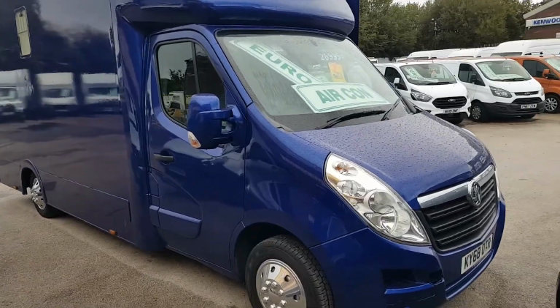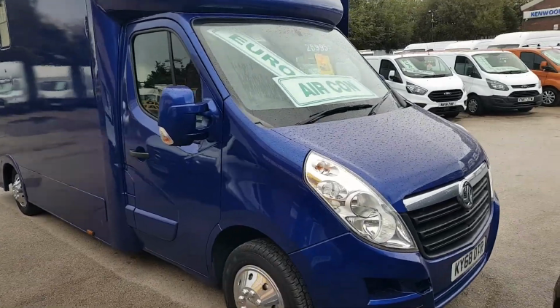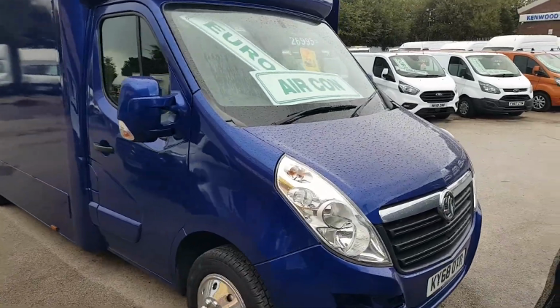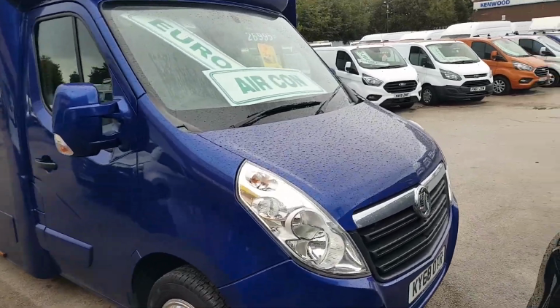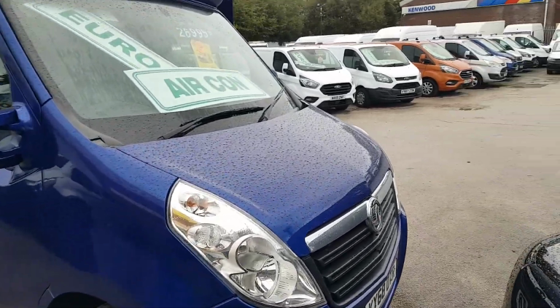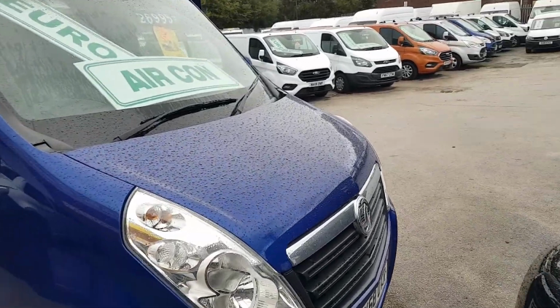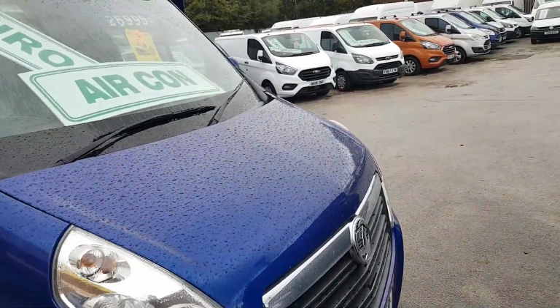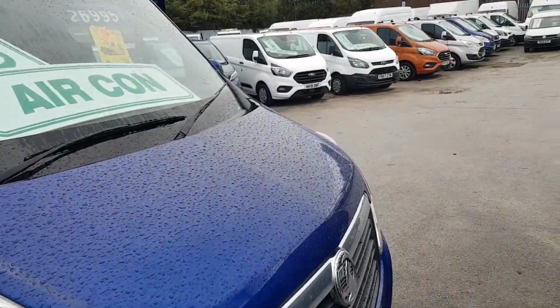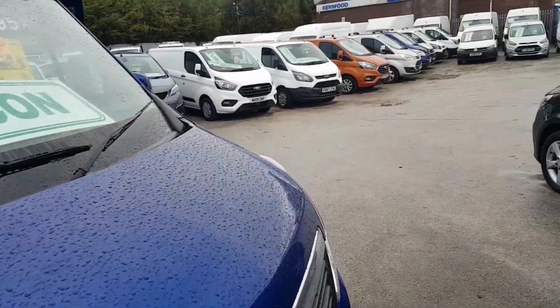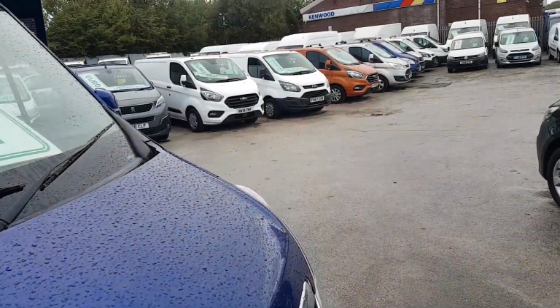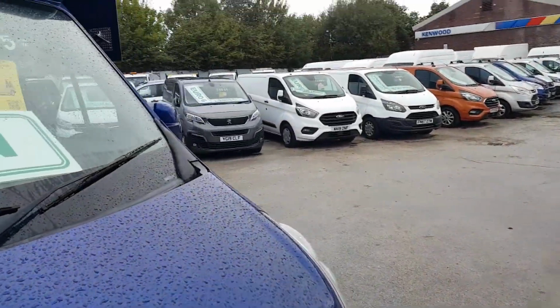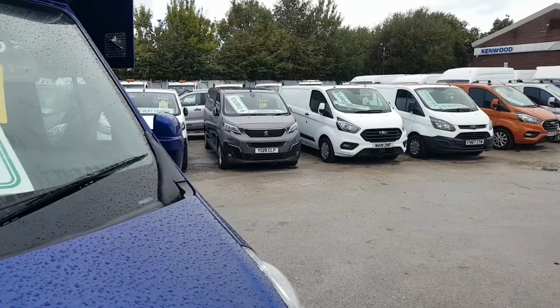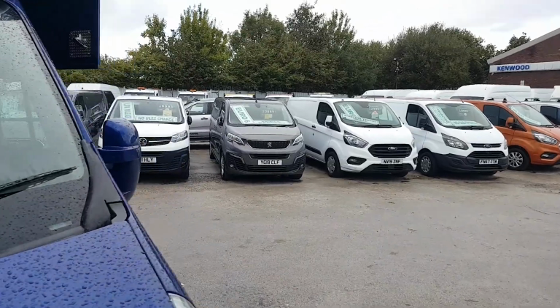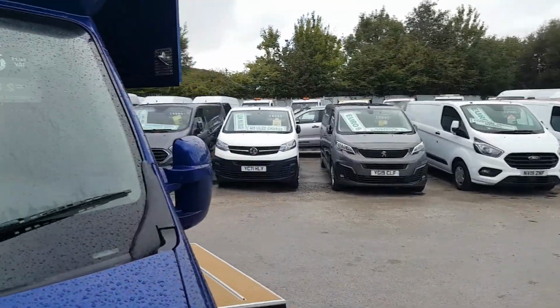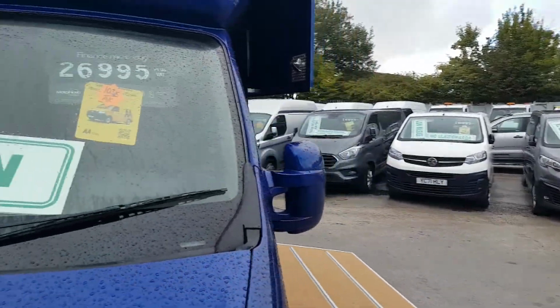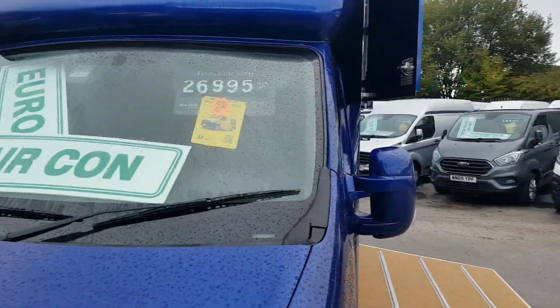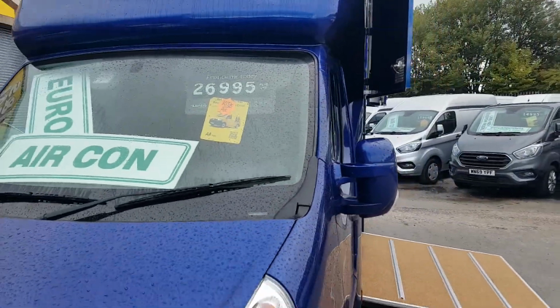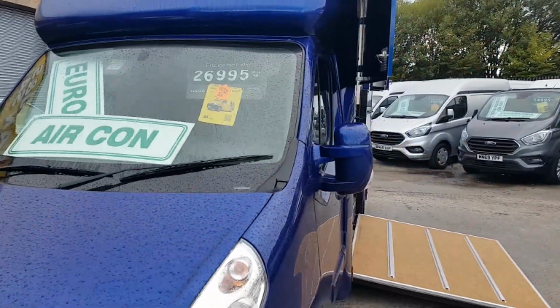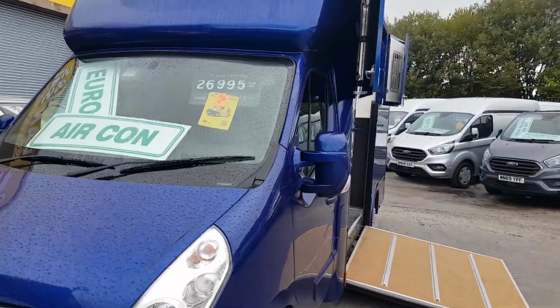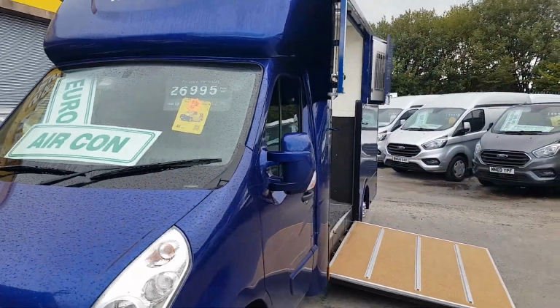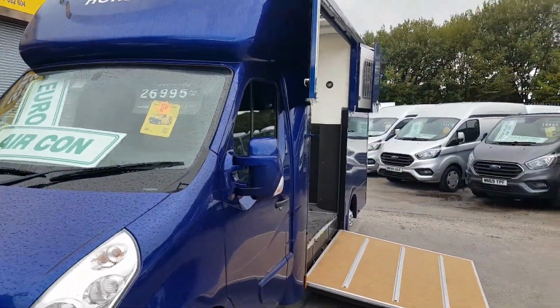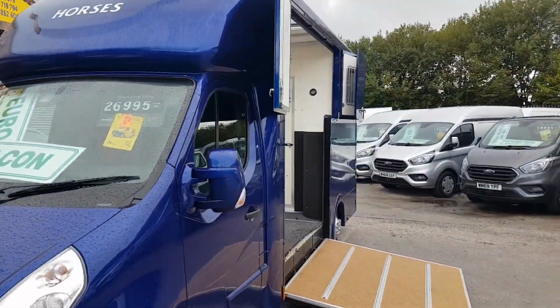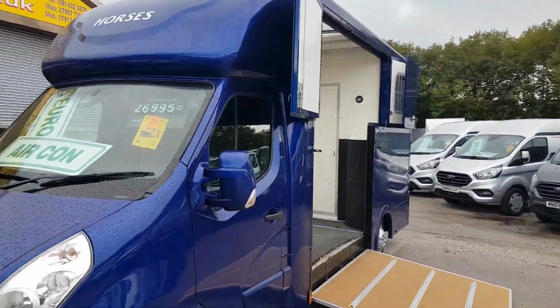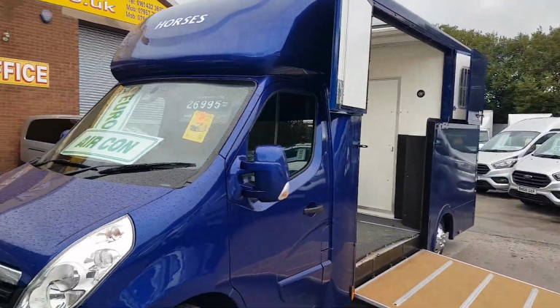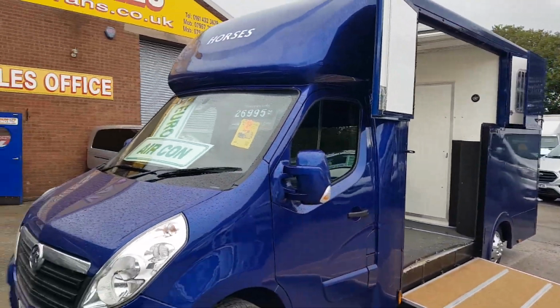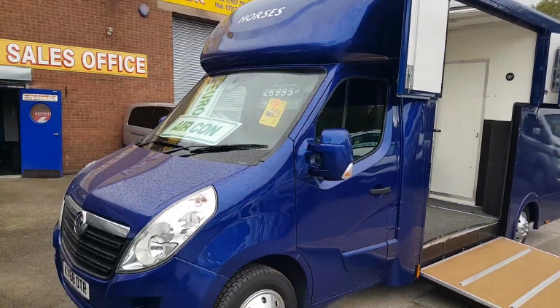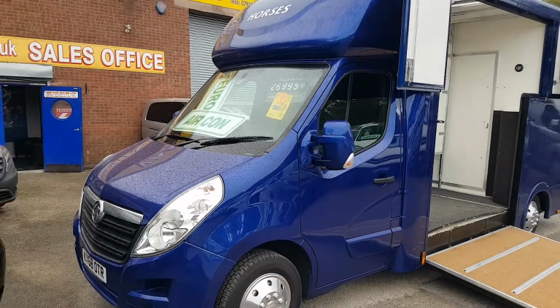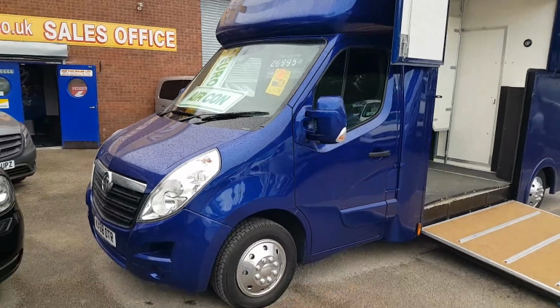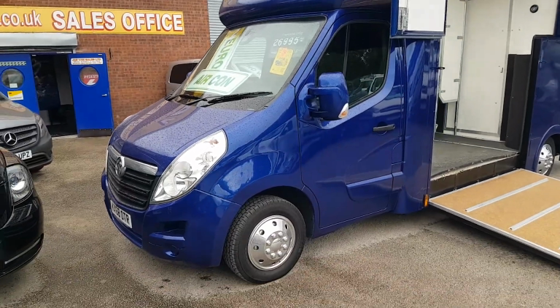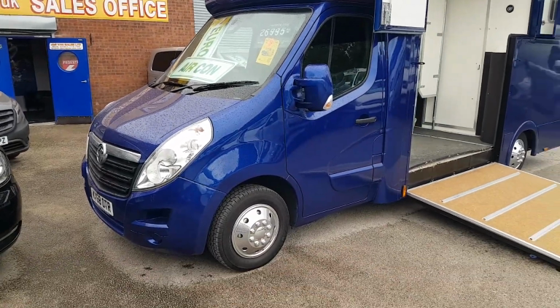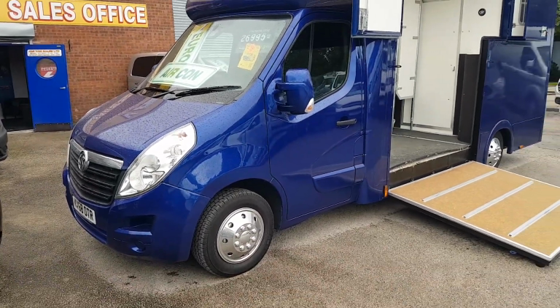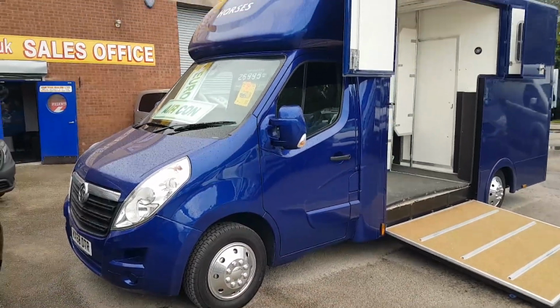It's a late 18/68 reg. It's a new conversion on the vehicle, new paint job, colour-coded bumpers, wheel caps.